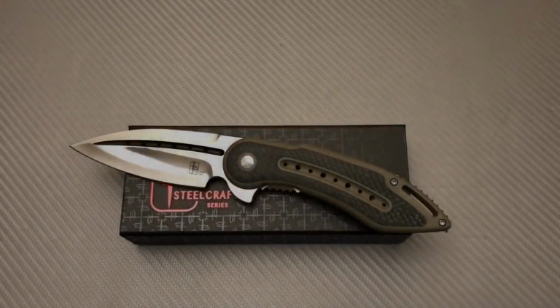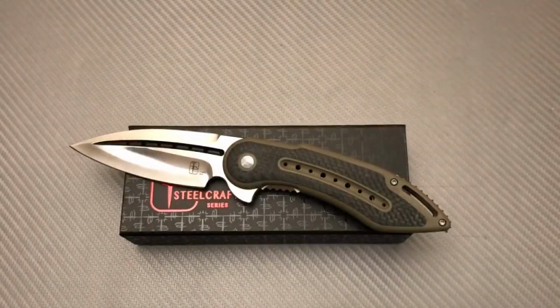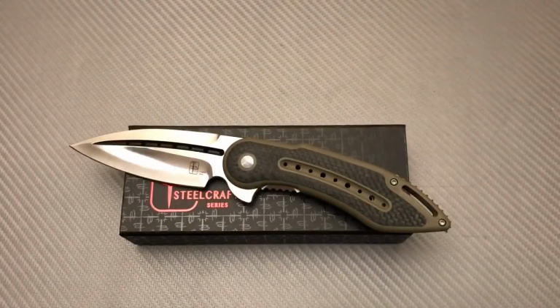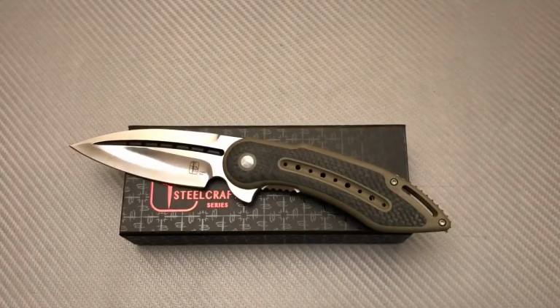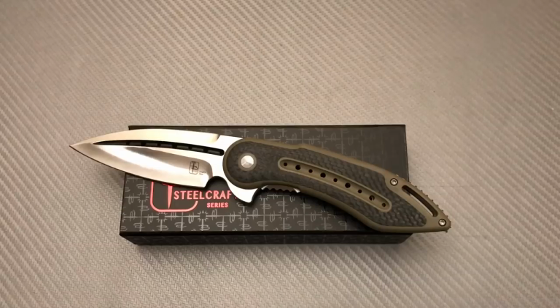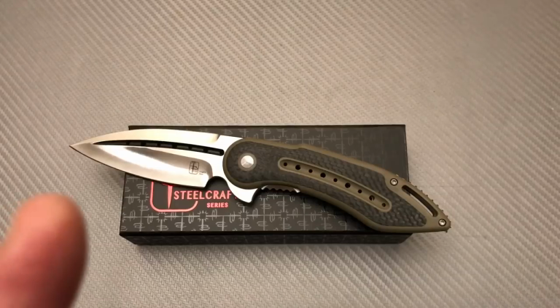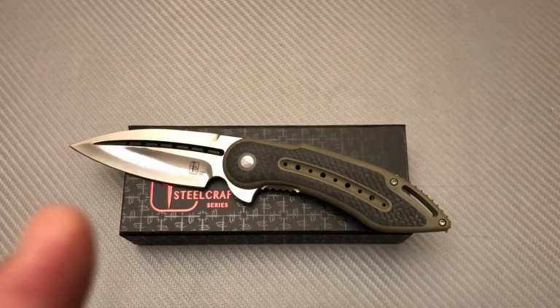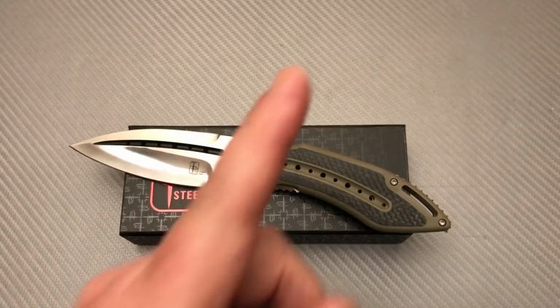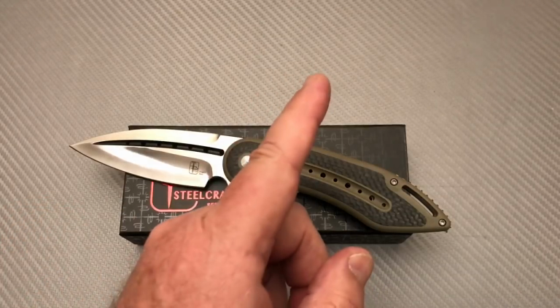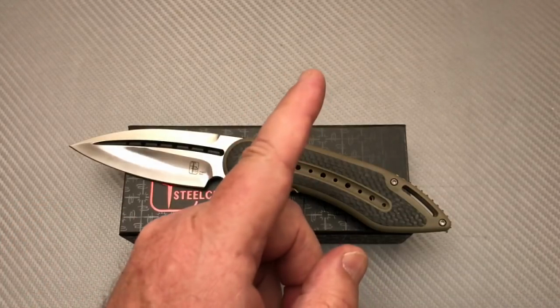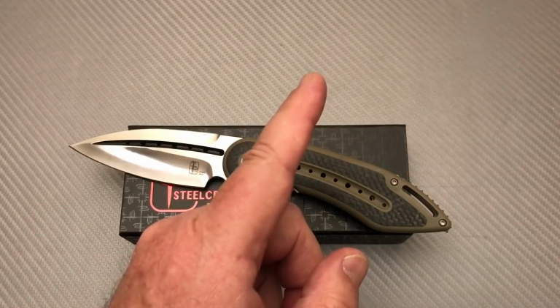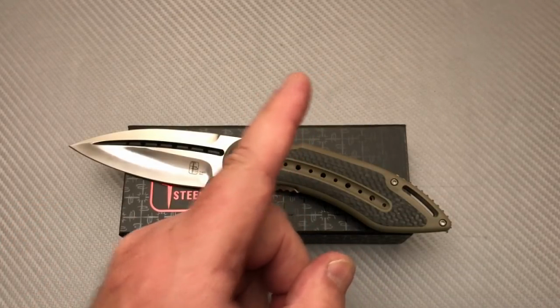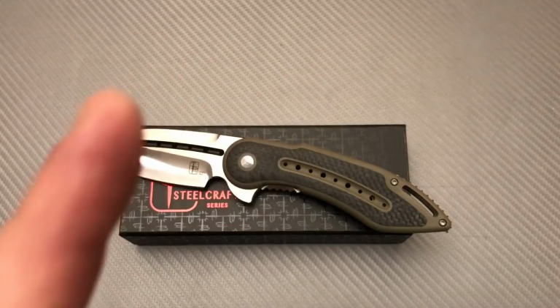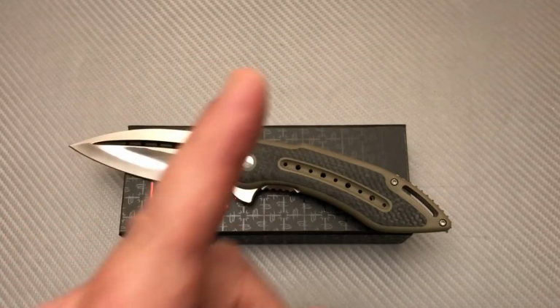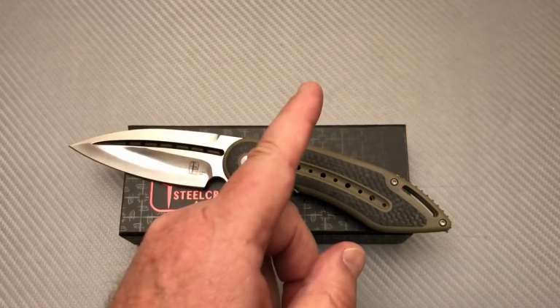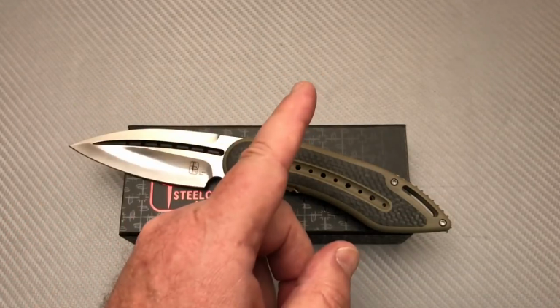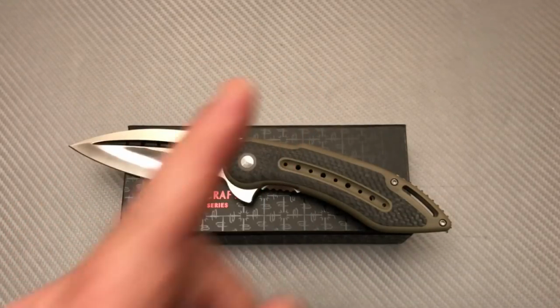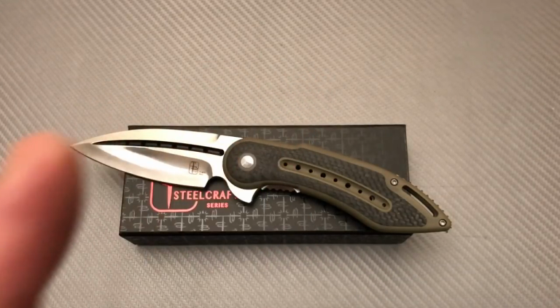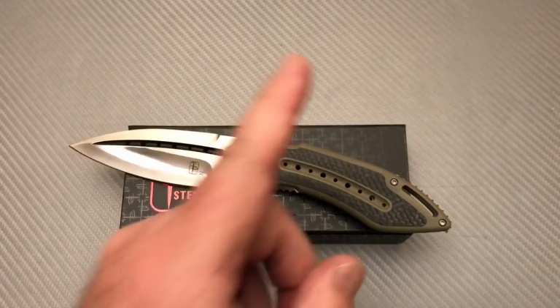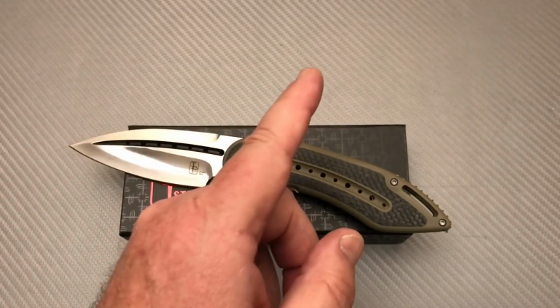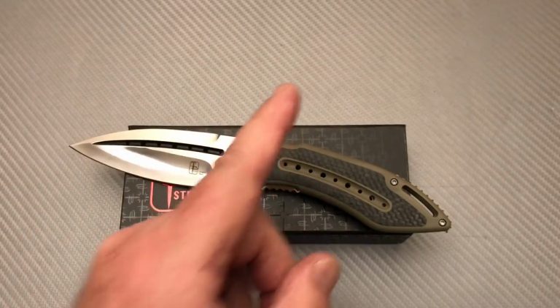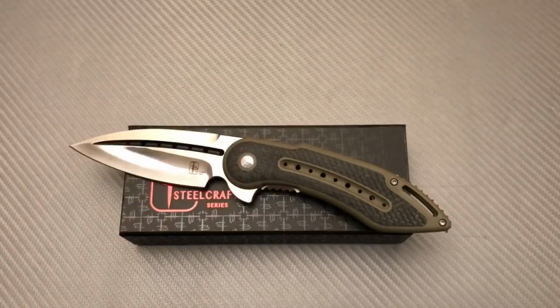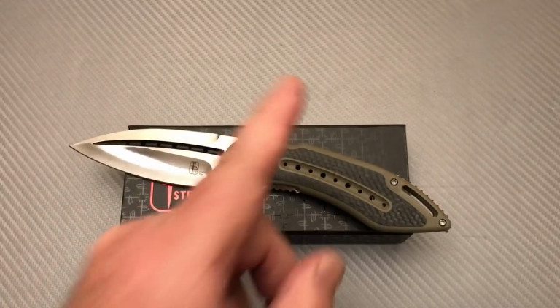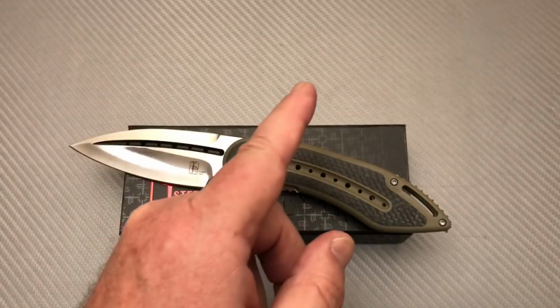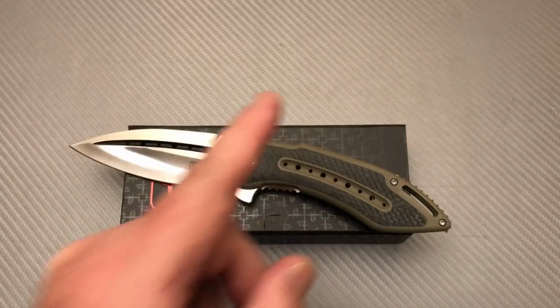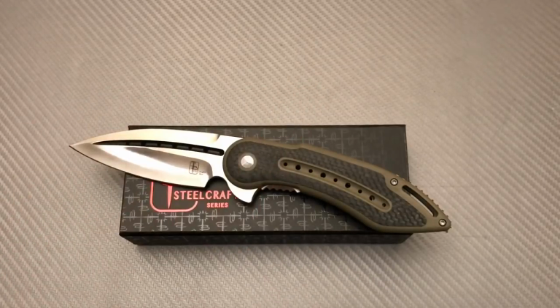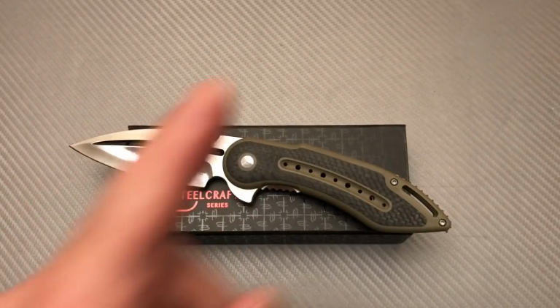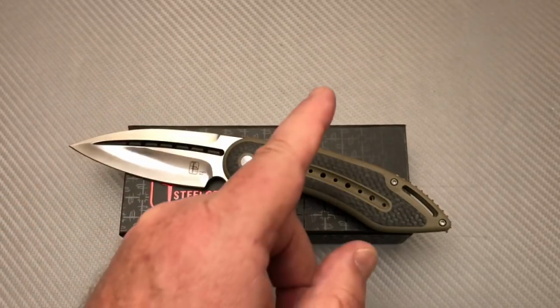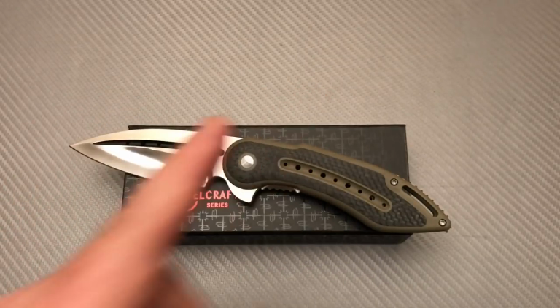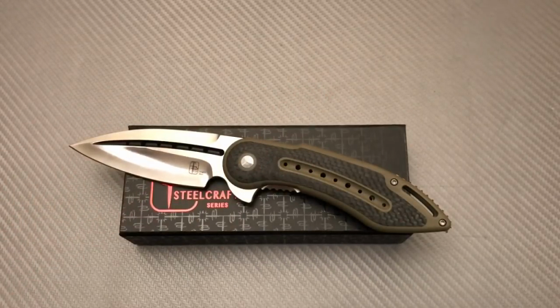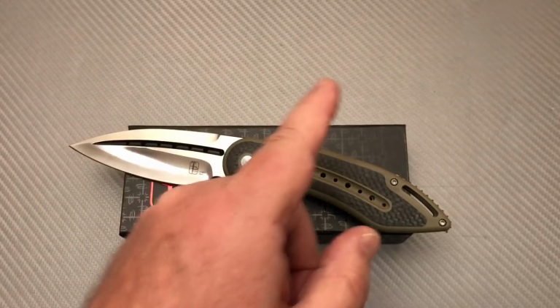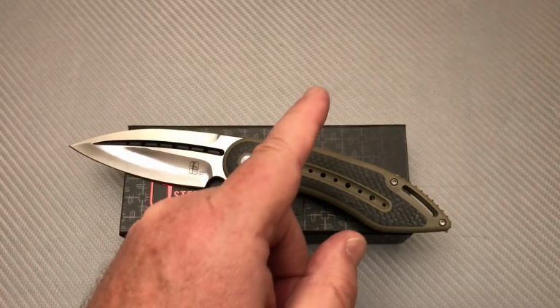Welcome to the Love Dem Knives YouTube channel worldwide studio headquarters.